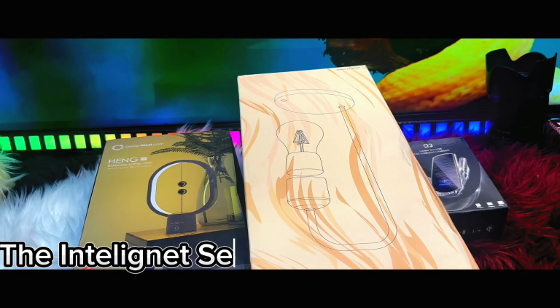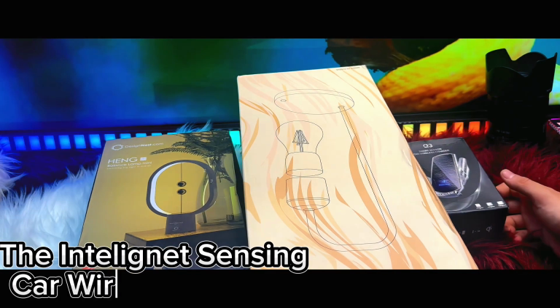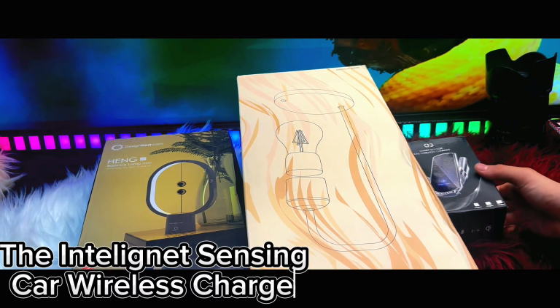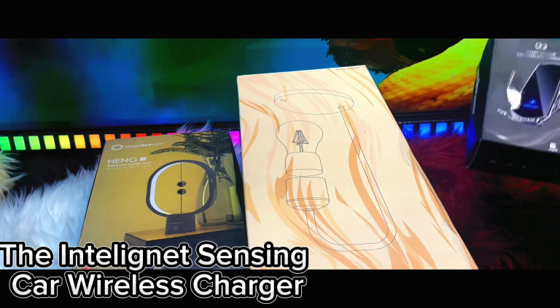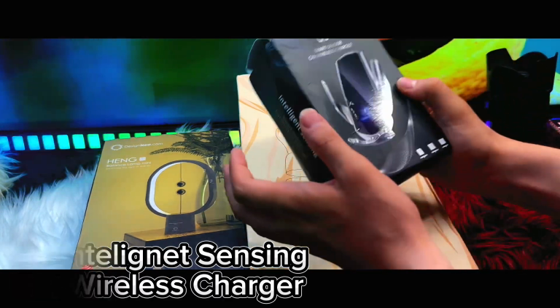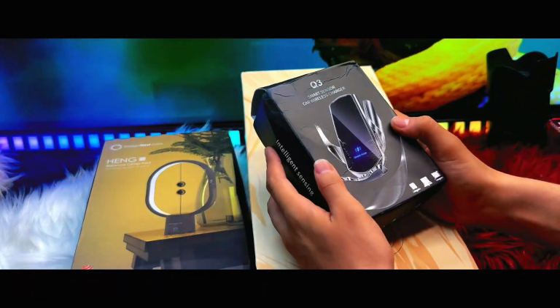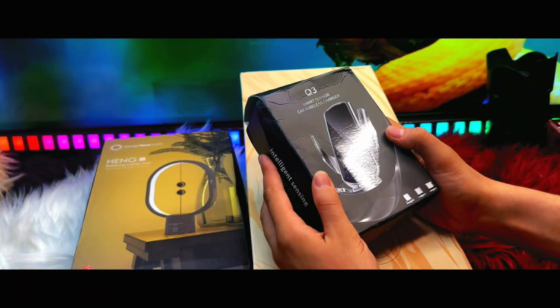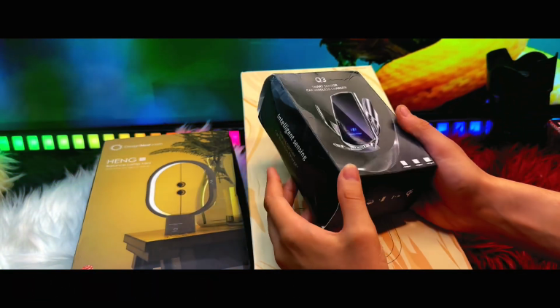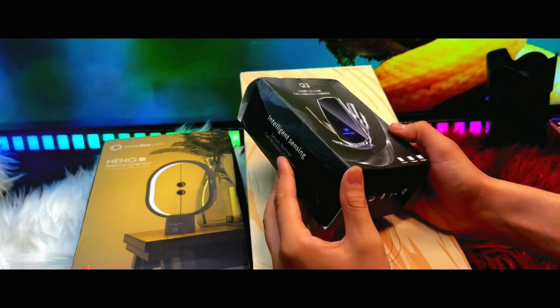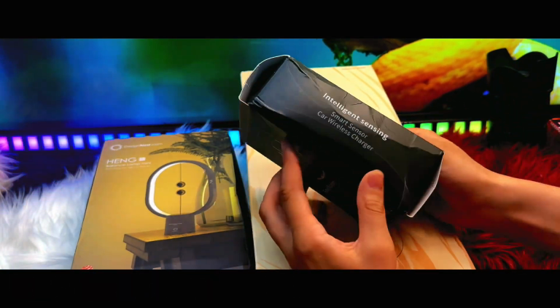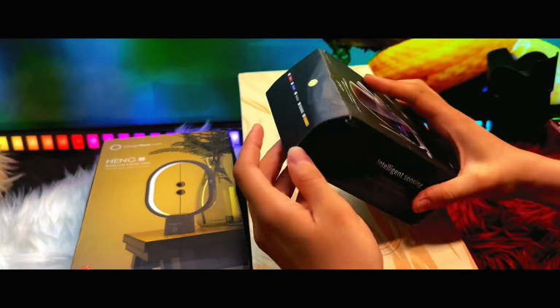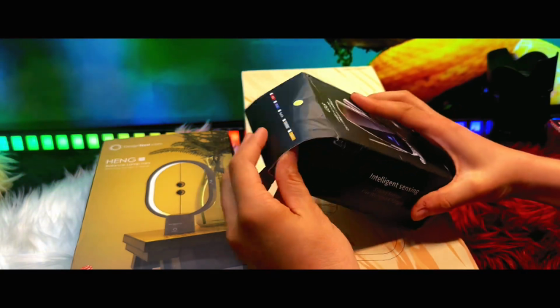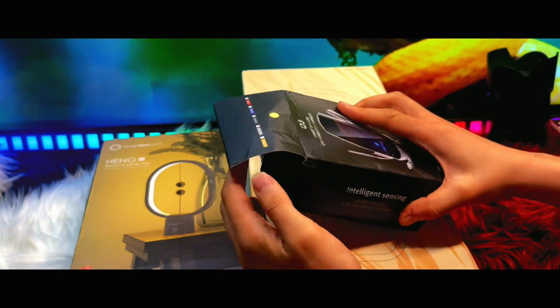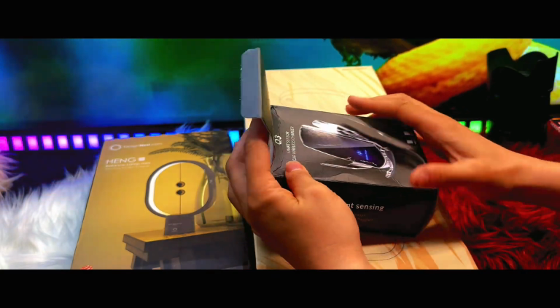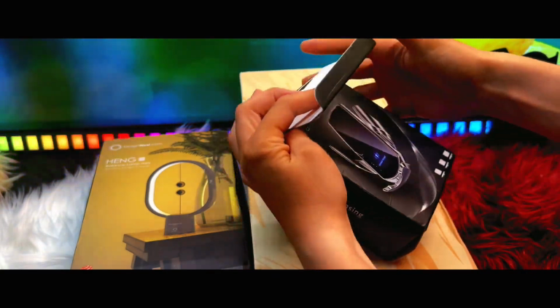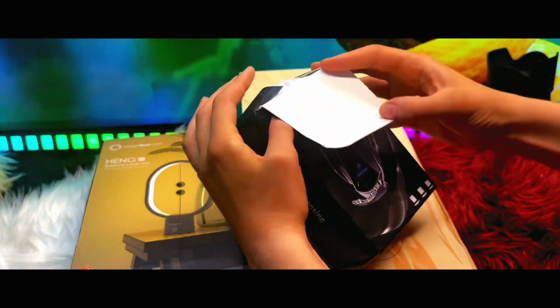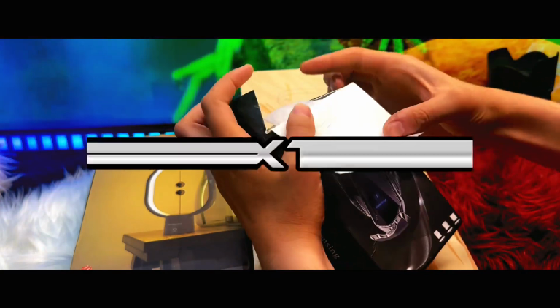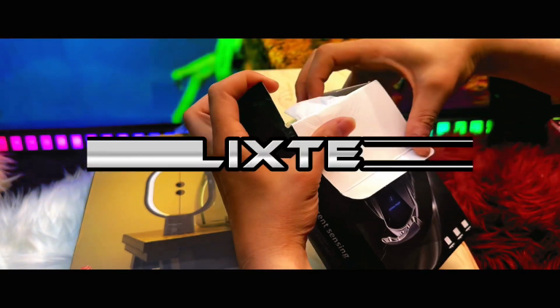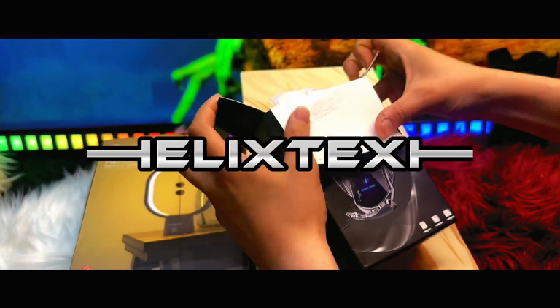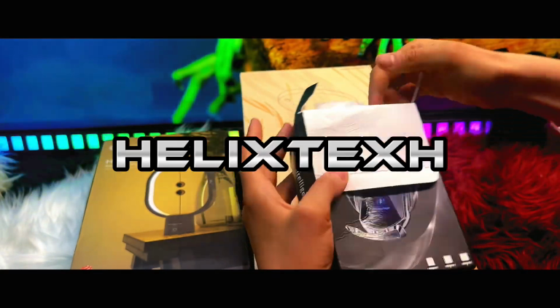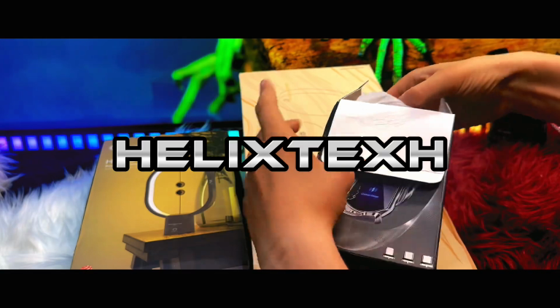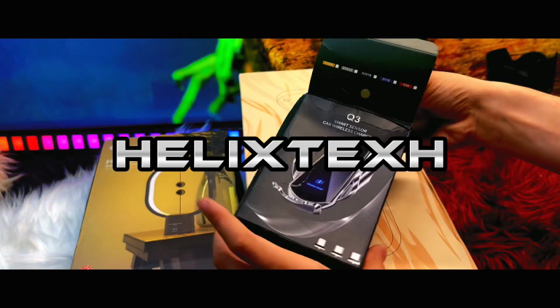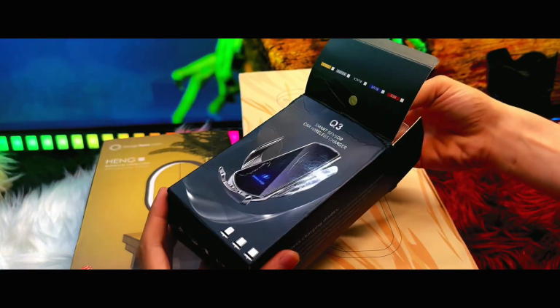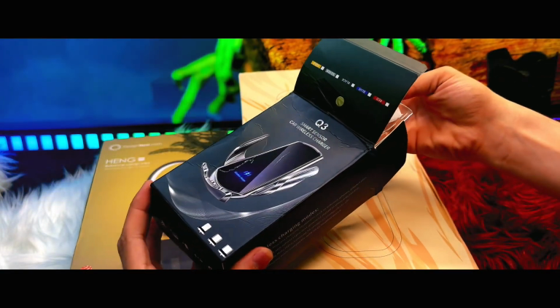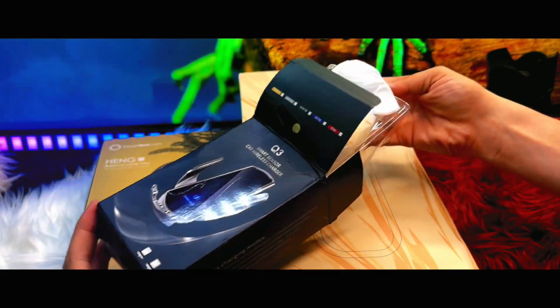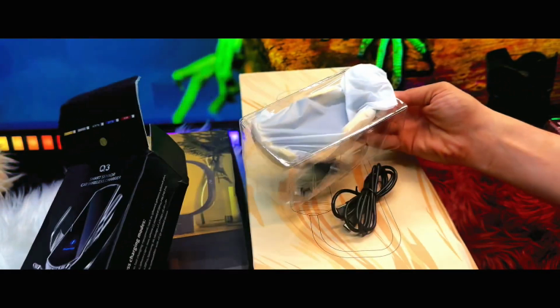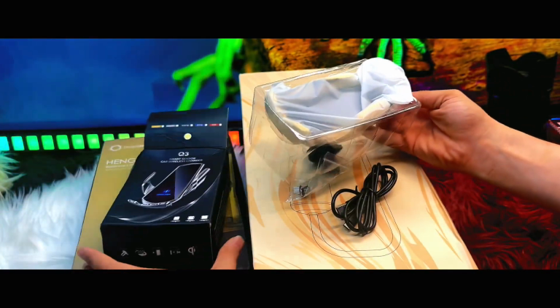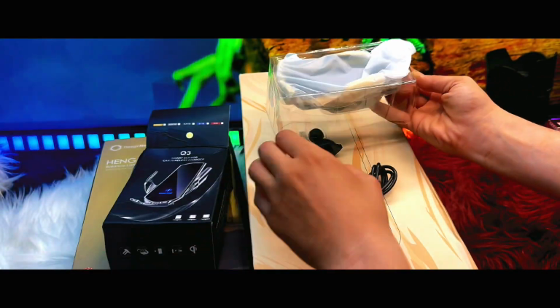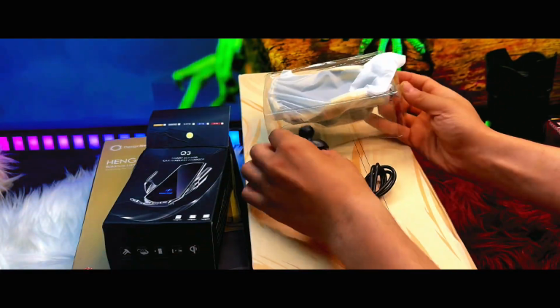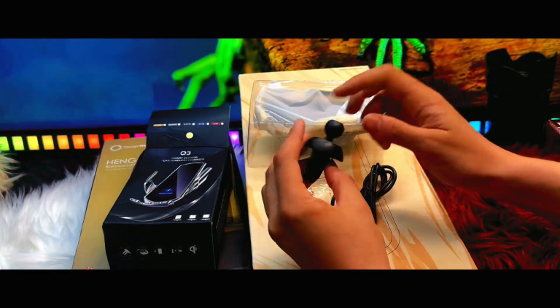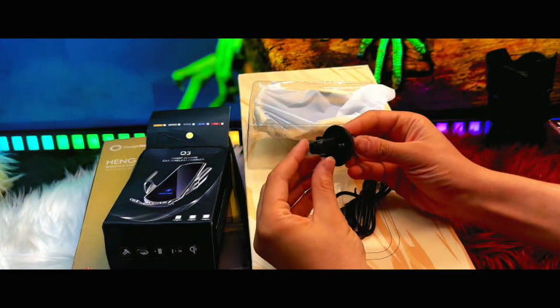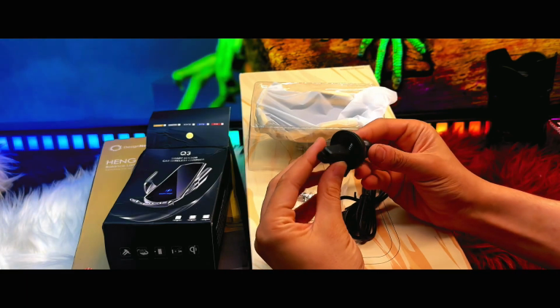Hello everyone and welcome back to a new video. Today we are going to unbox and review three amazing products from HelixTech, so let's get to it with no further delay.